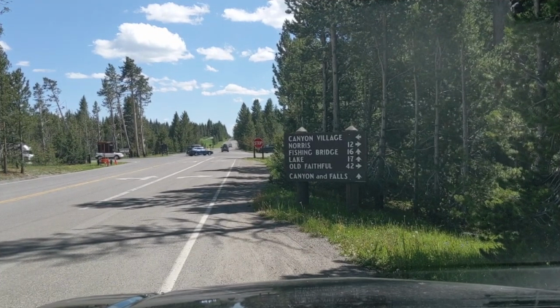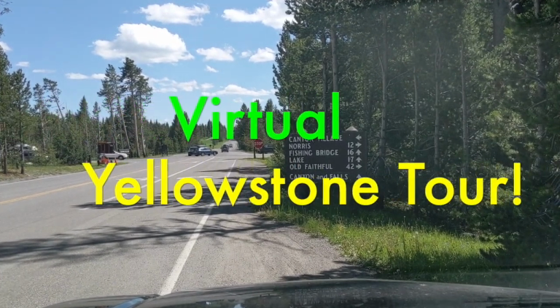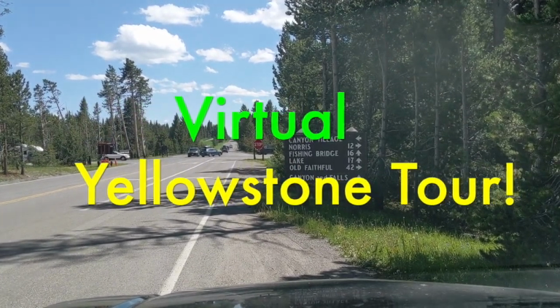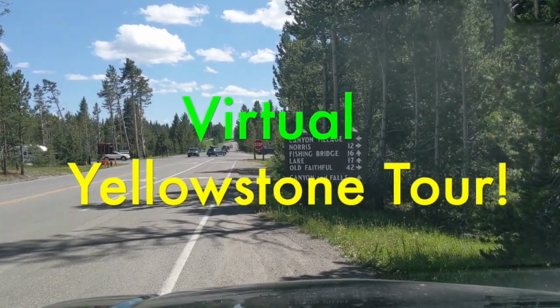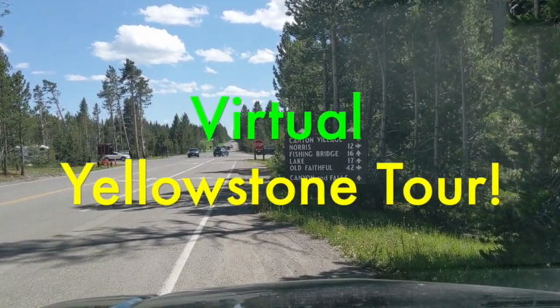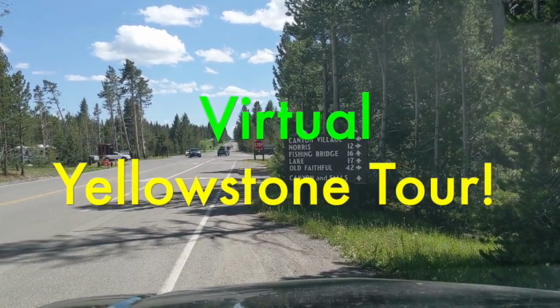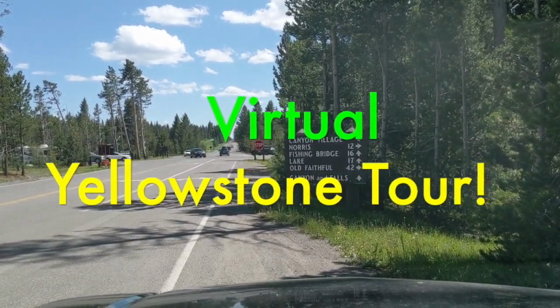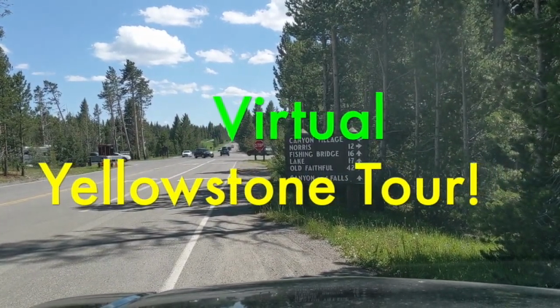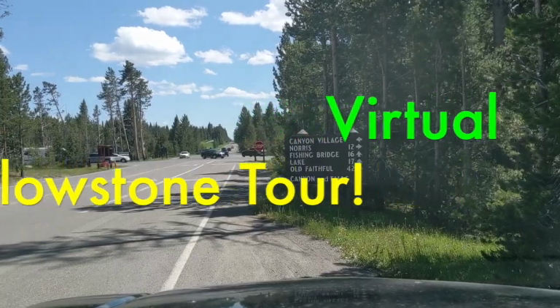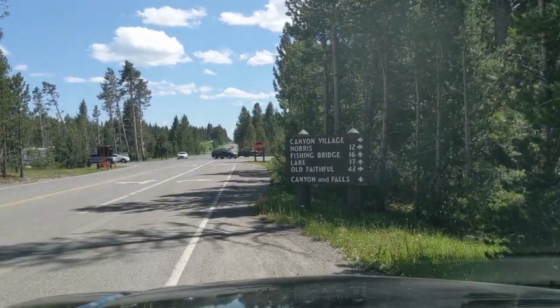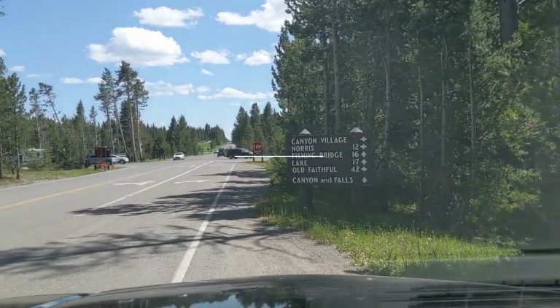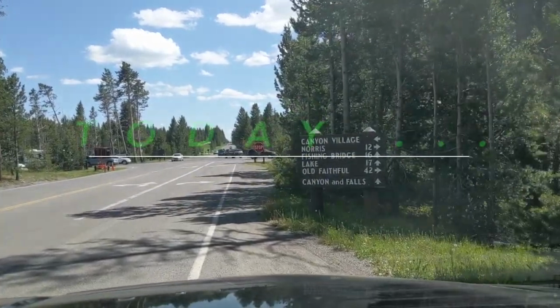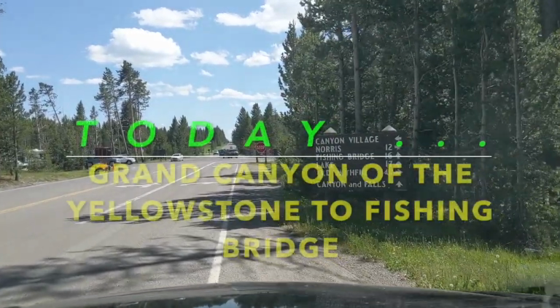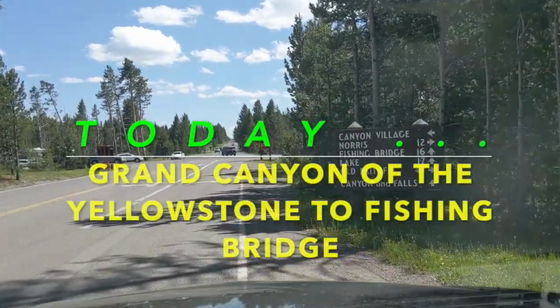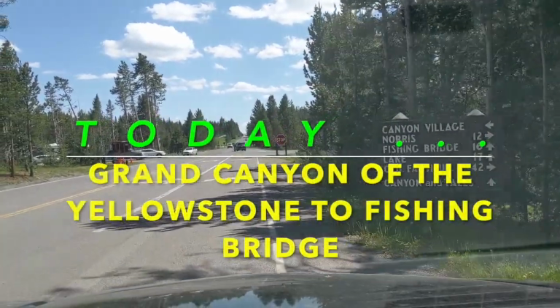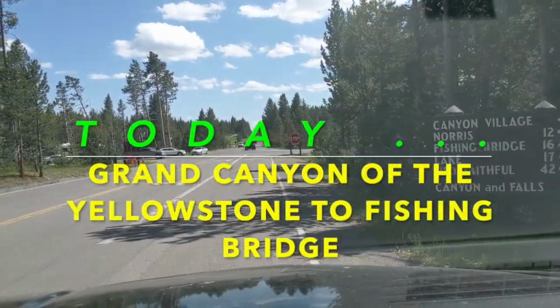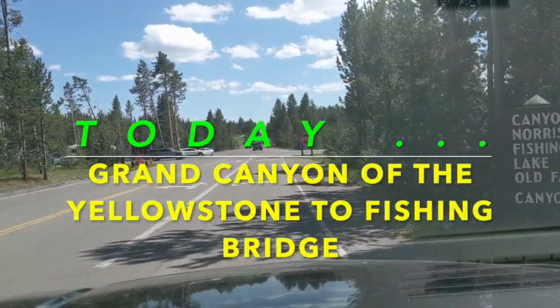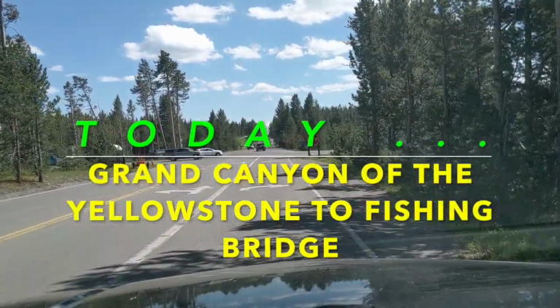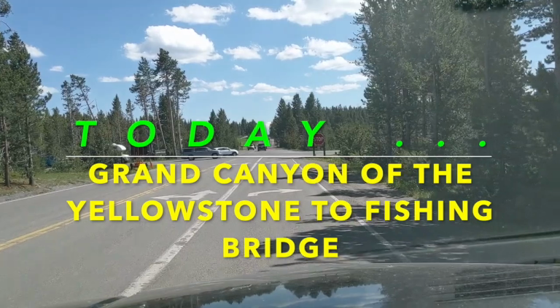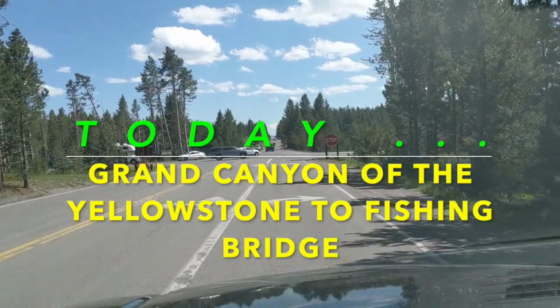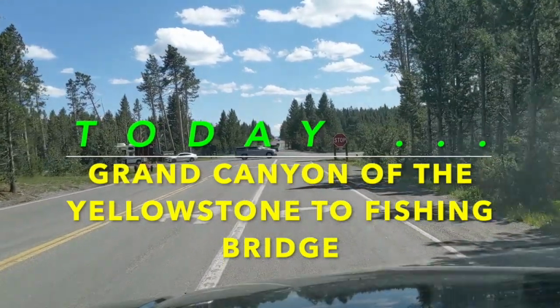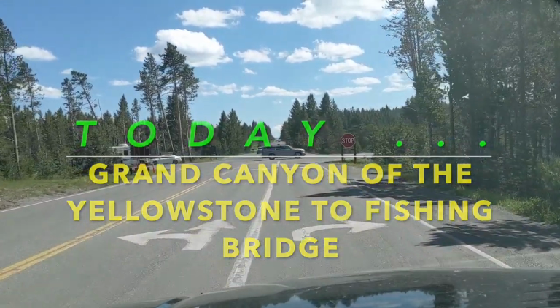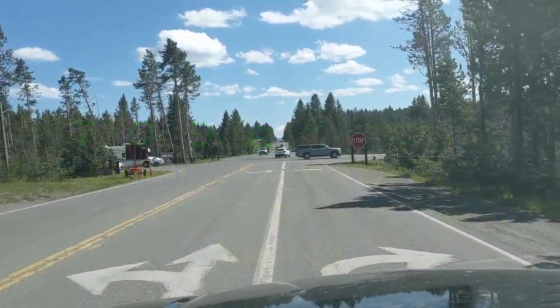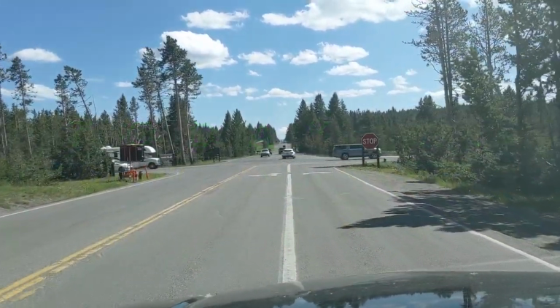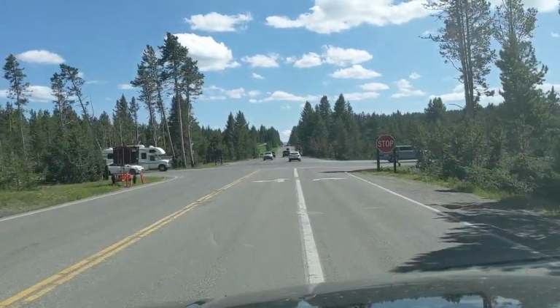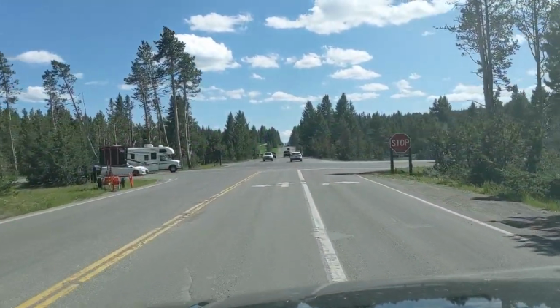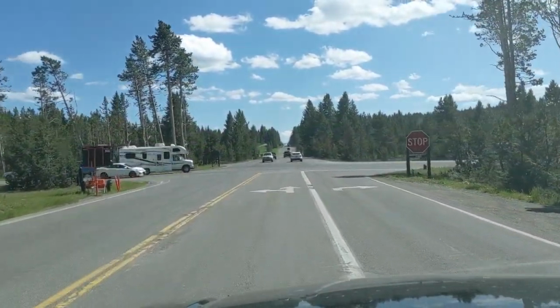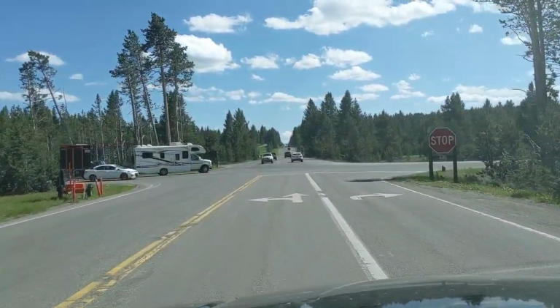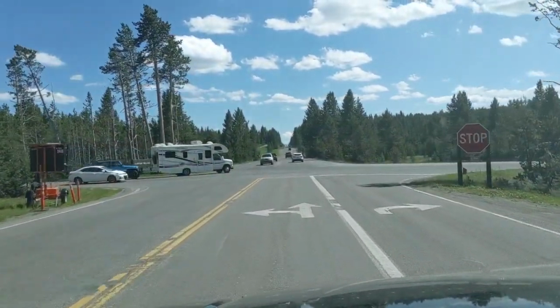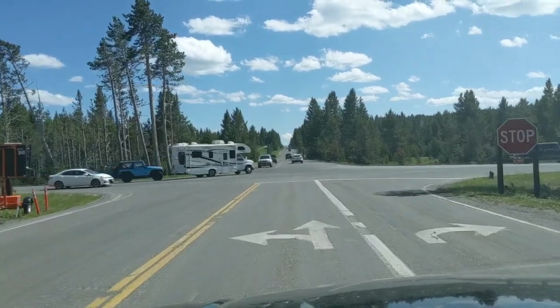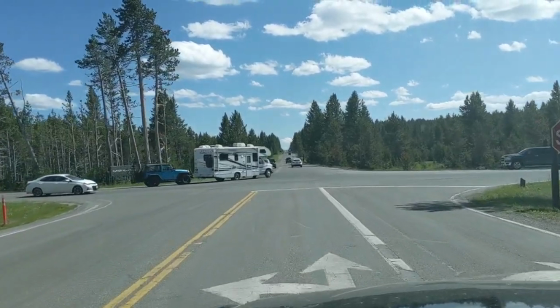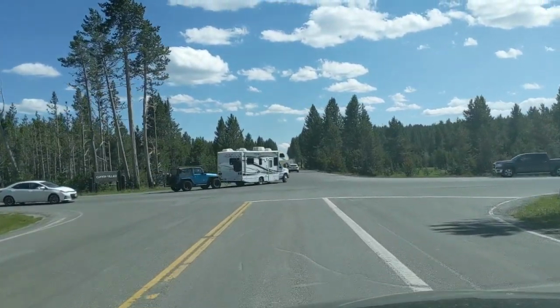Hi everyone and welcome to another one of our virtual Yellowstone tours. Today we're going to be doing the section of road between Grand Canyon of the Yellowstone, also known as Canyon, and Fishing Bridge.